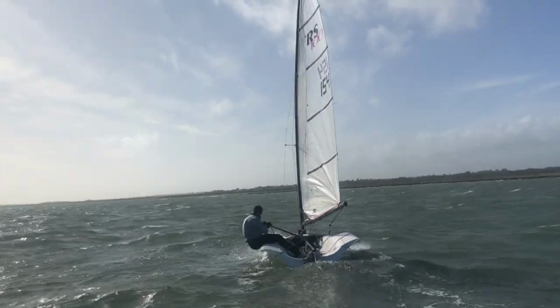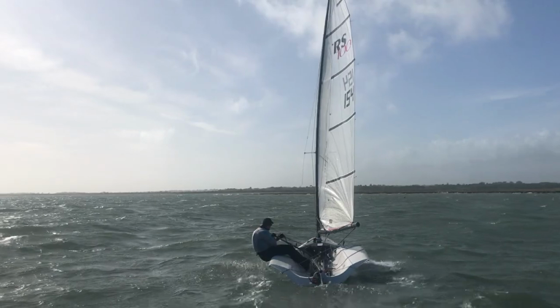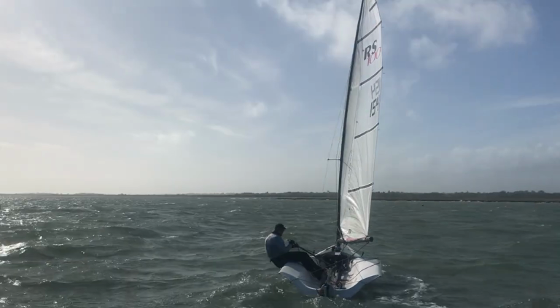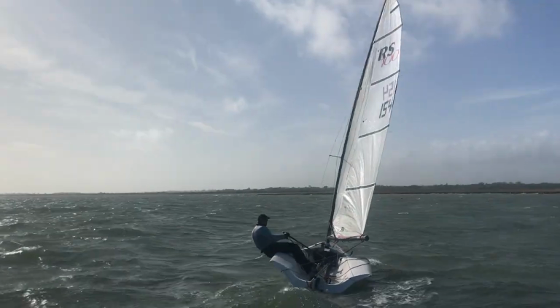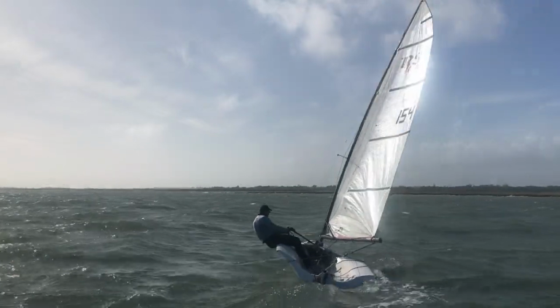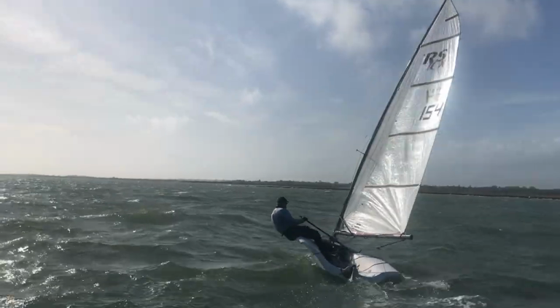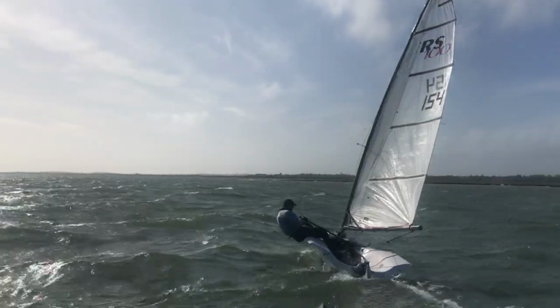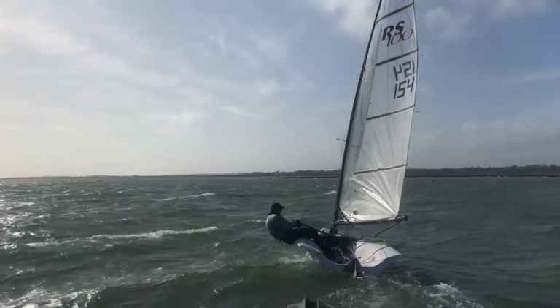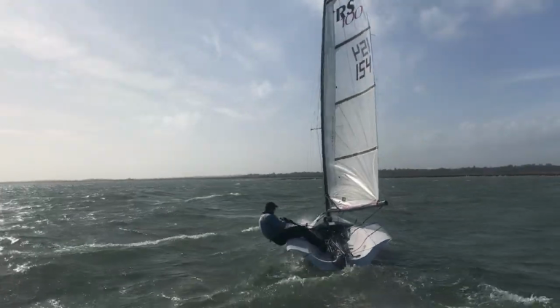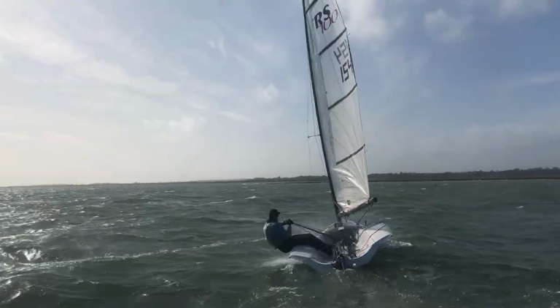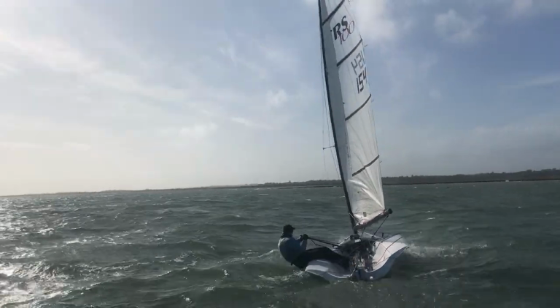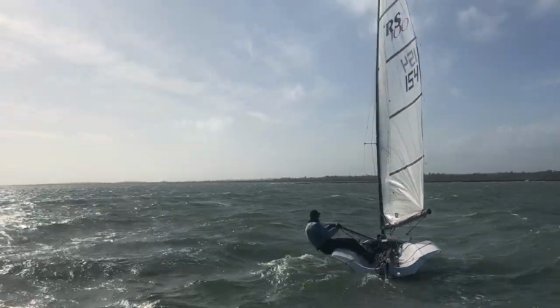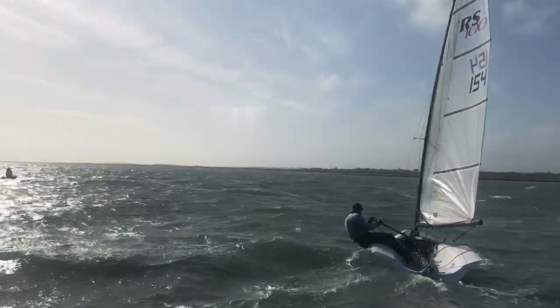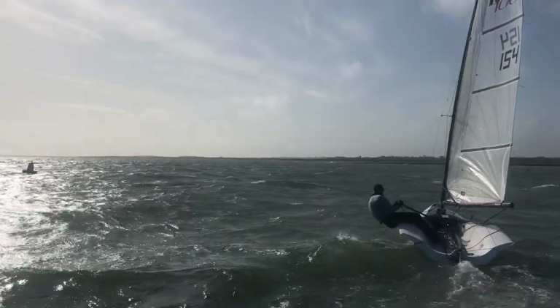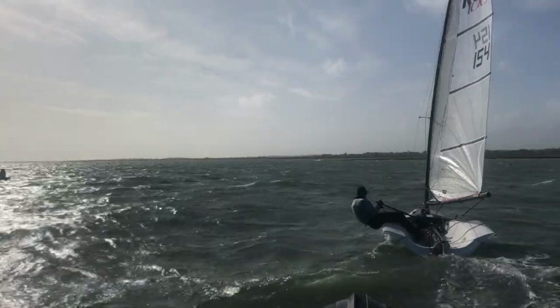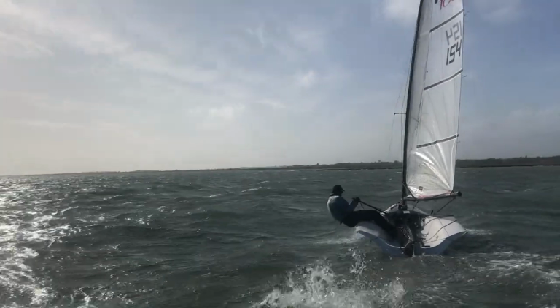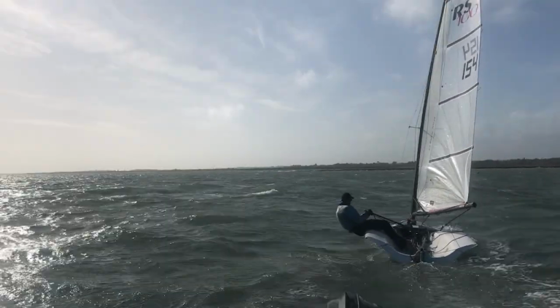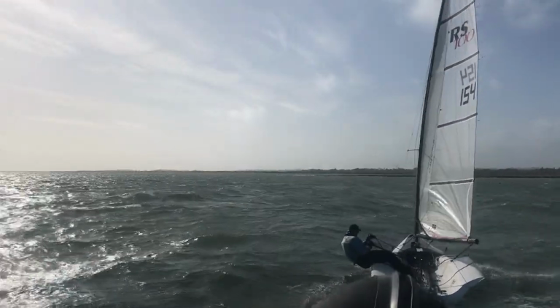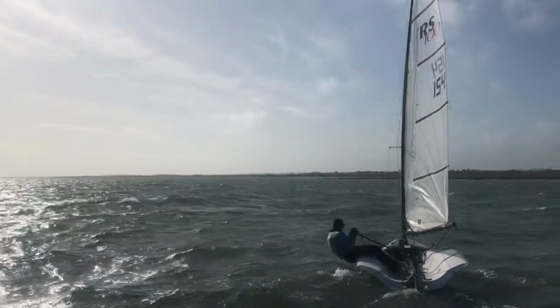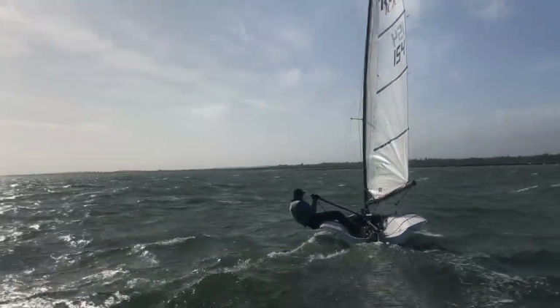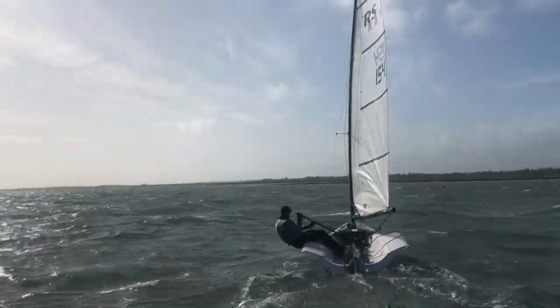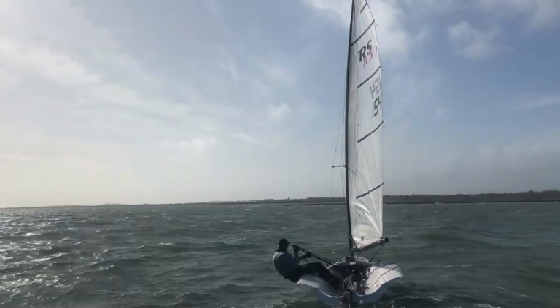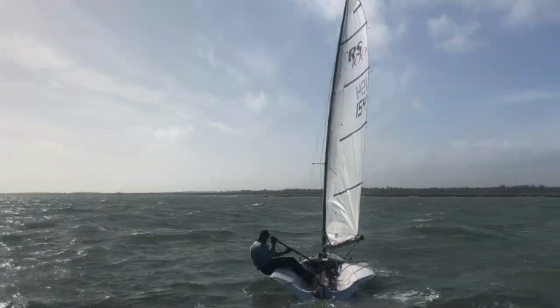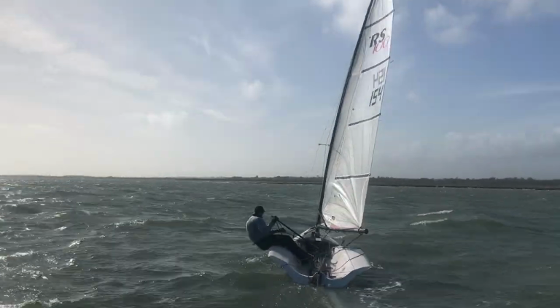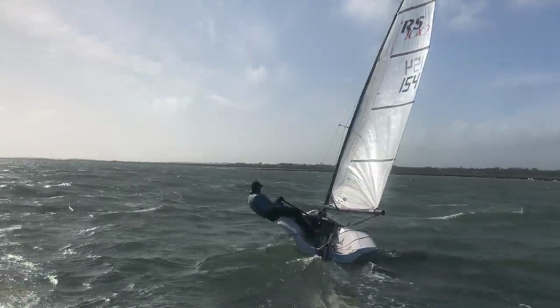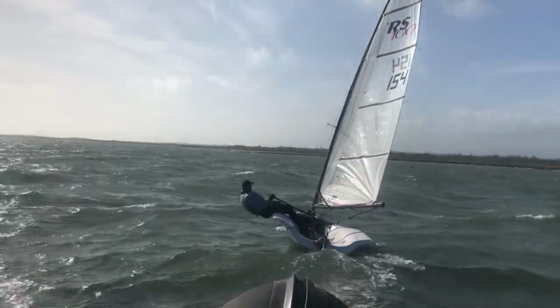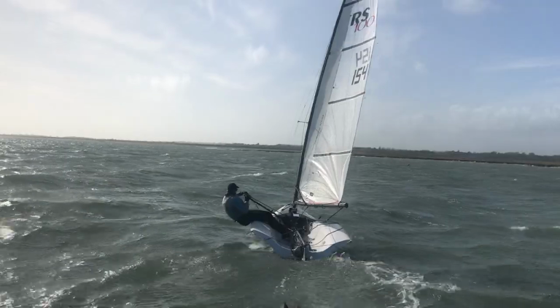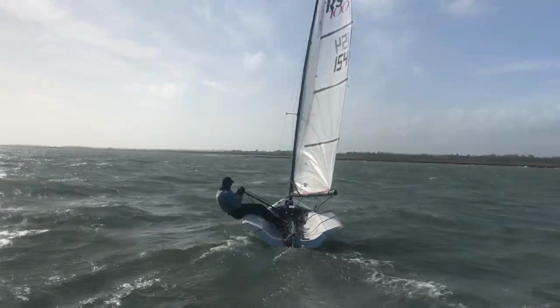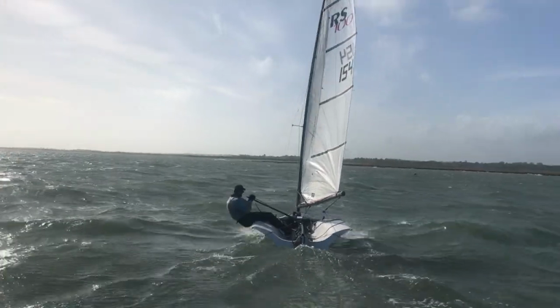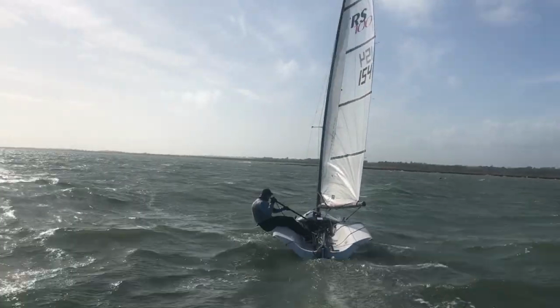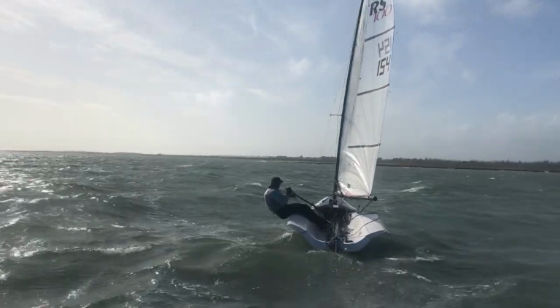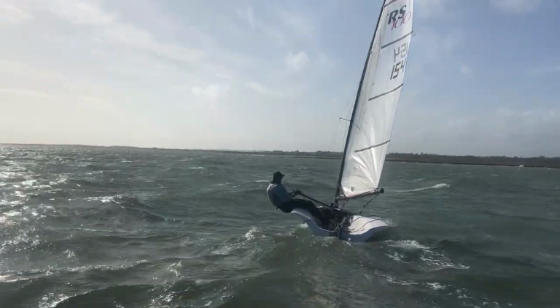I'm going to tell you when your boat speed drops. This is good — good boat speed at the moment.